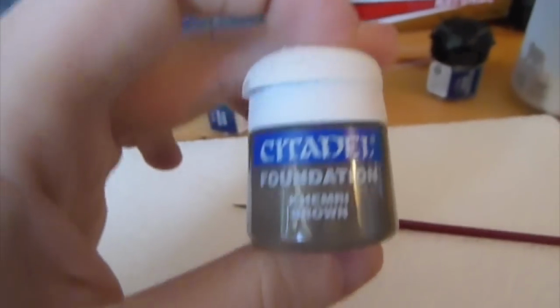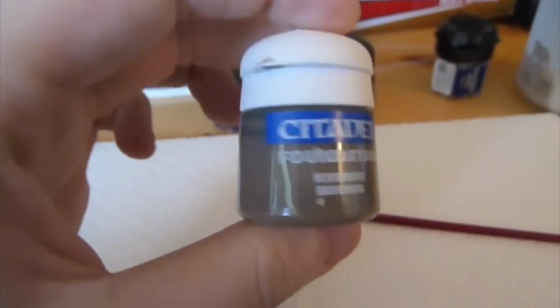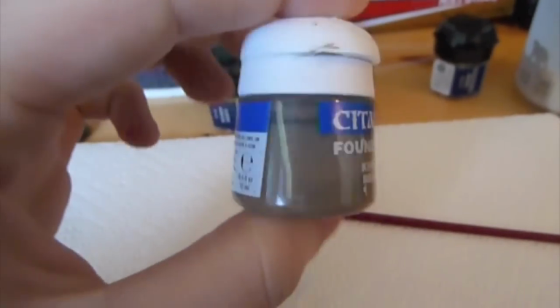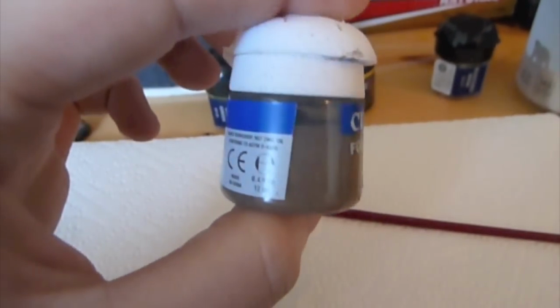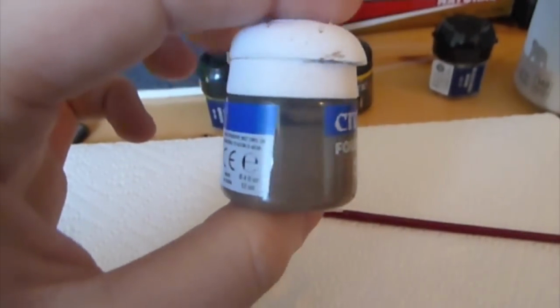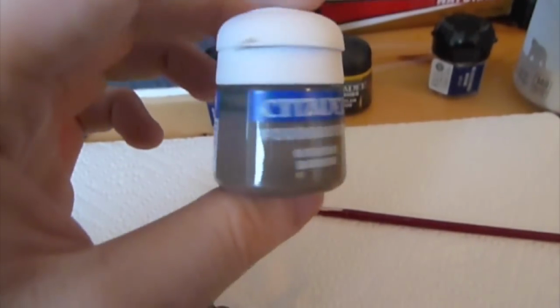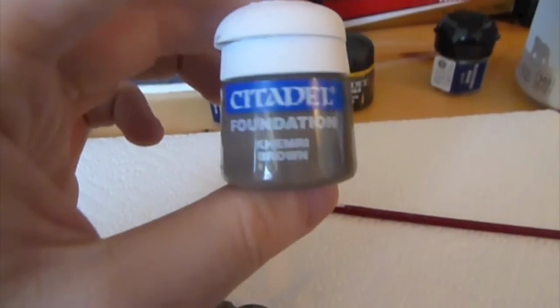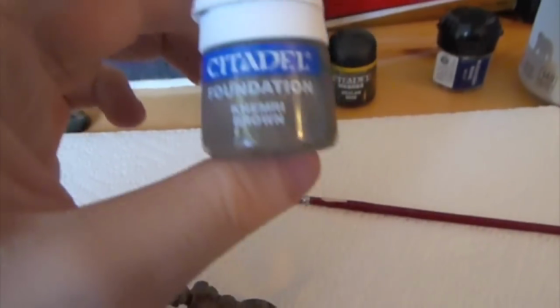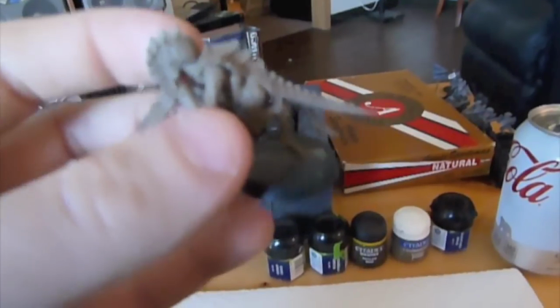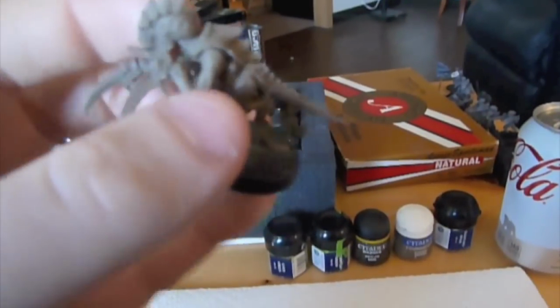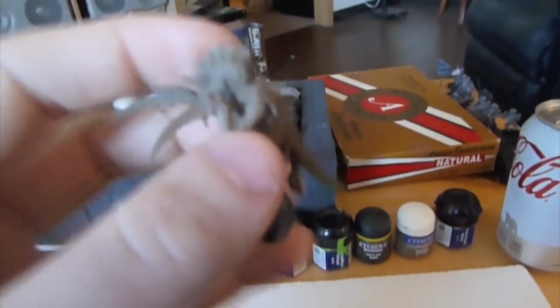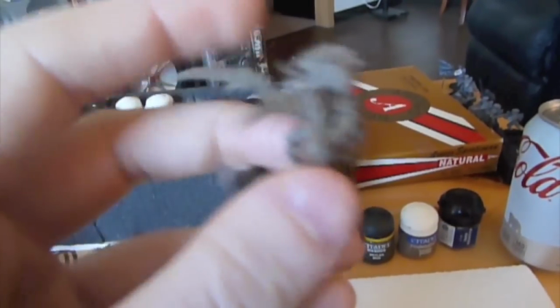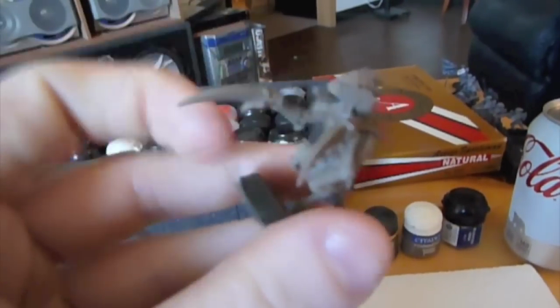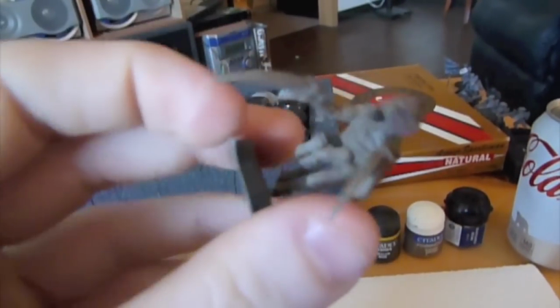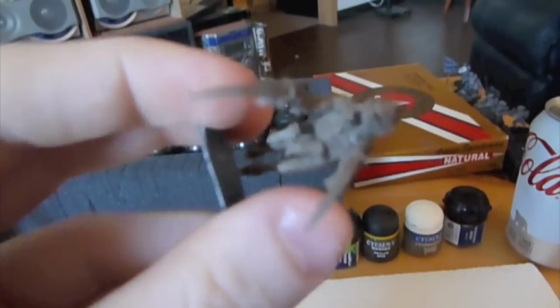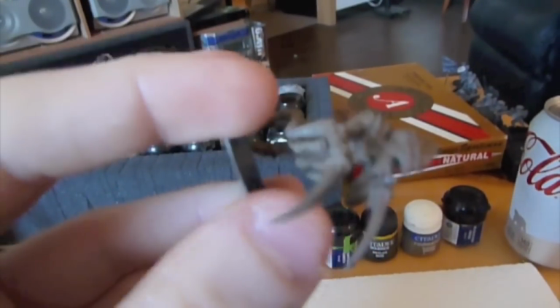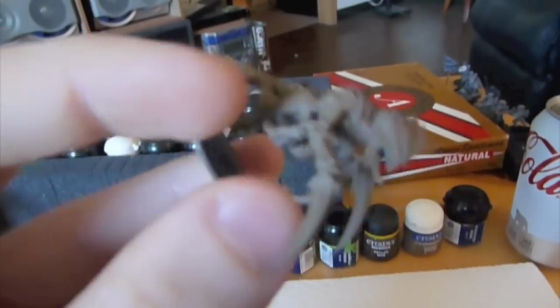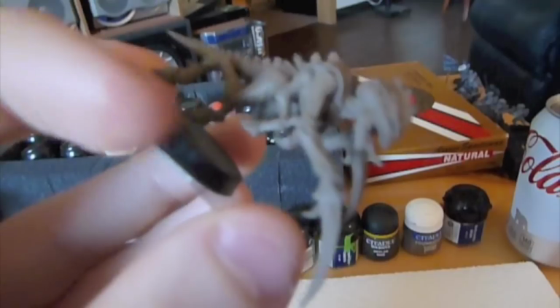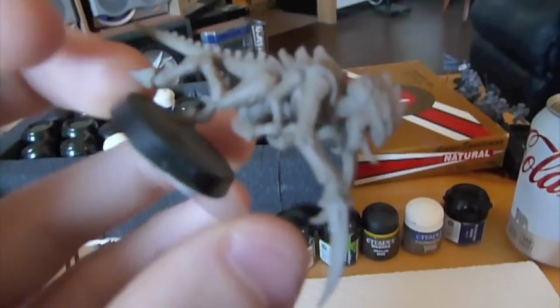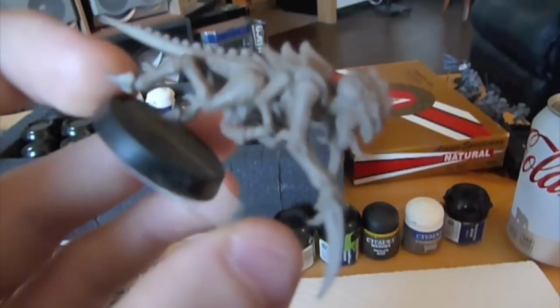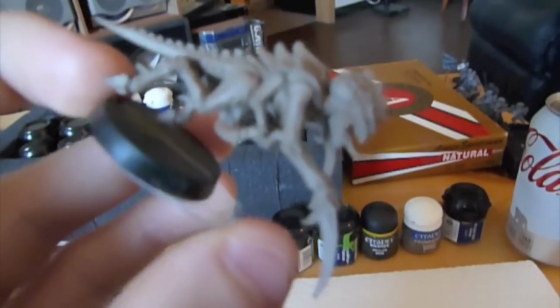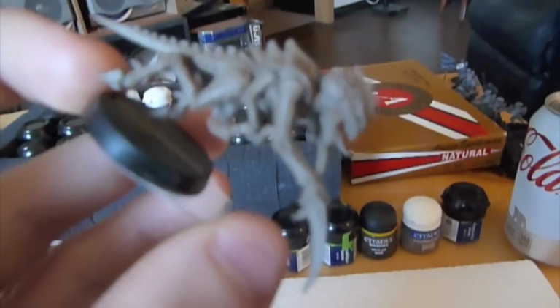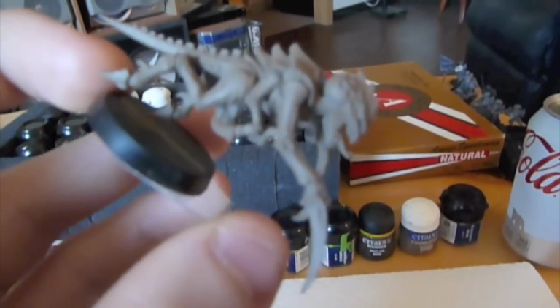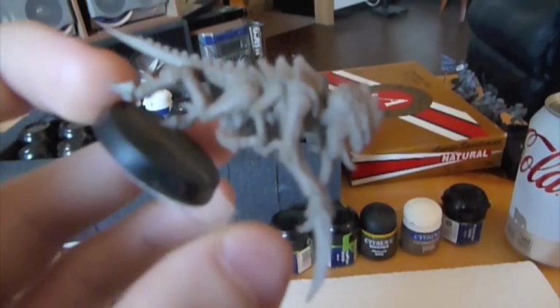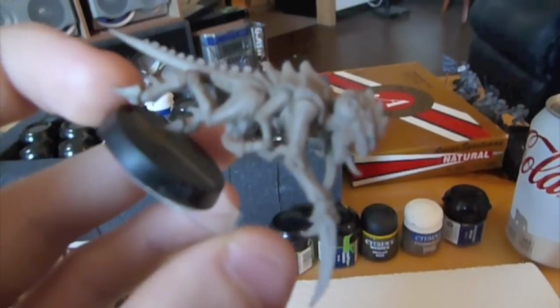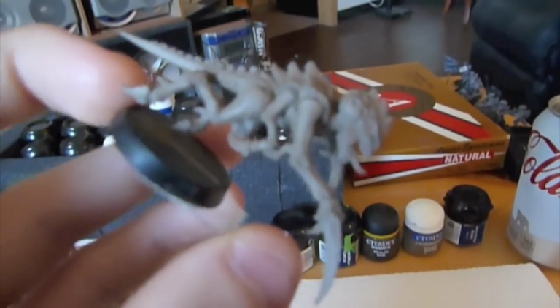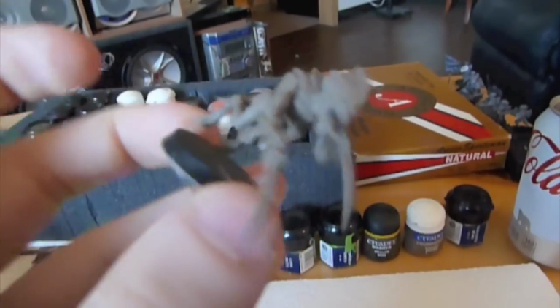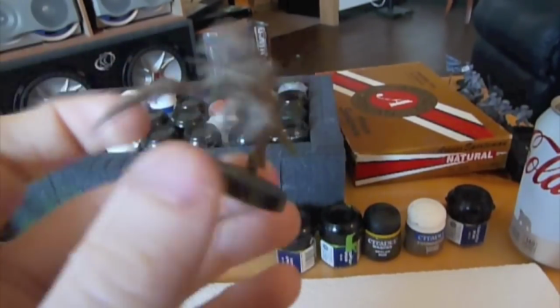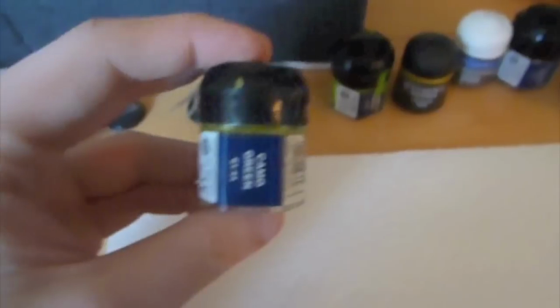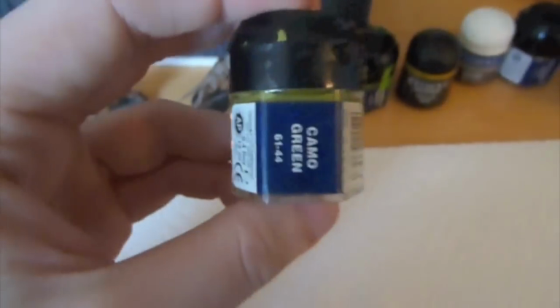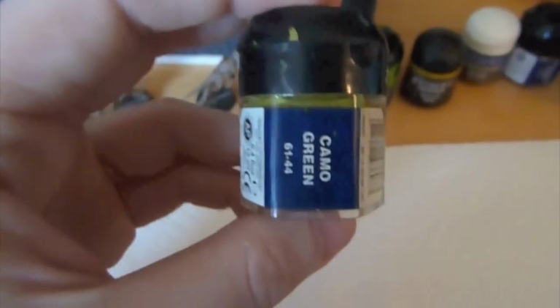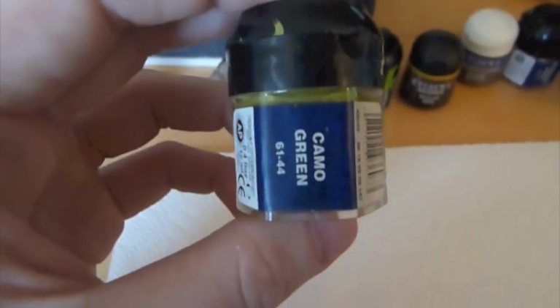First off, we start with a base coat of Foundation Khemri Brown. This is what it looks like — it gives it a really nice earthy undercoat to put pretty much all the other colors over.